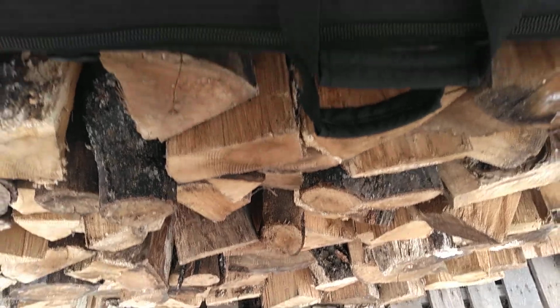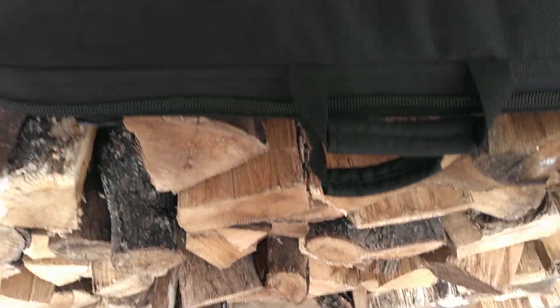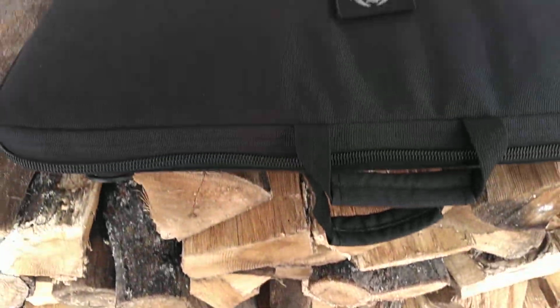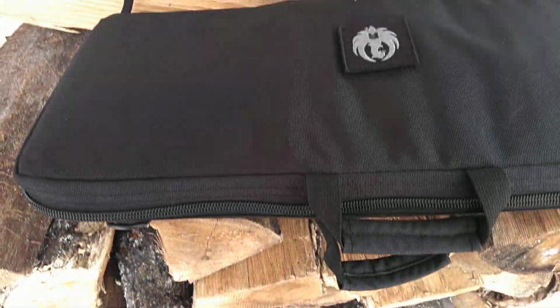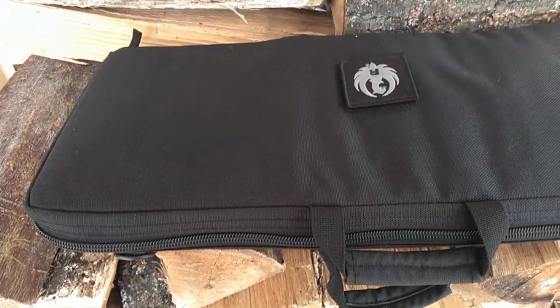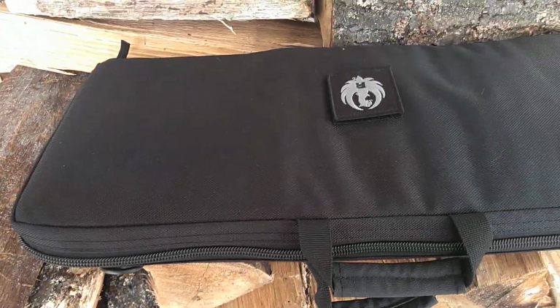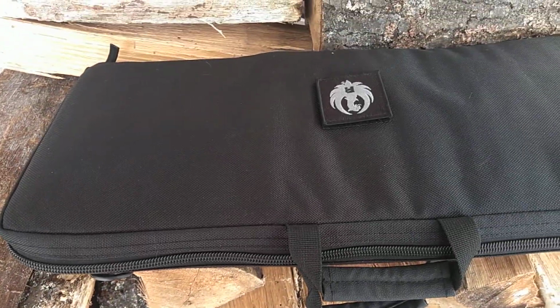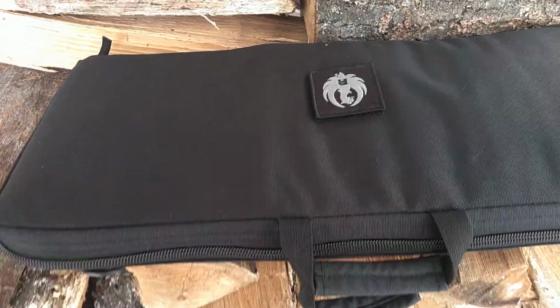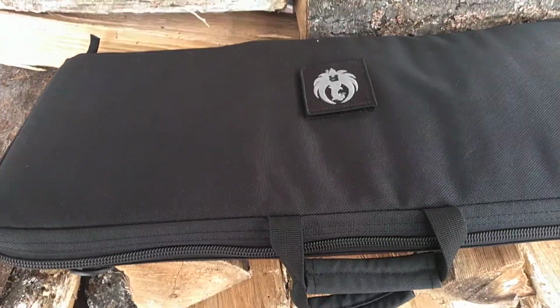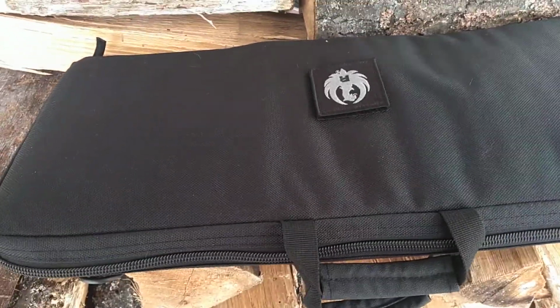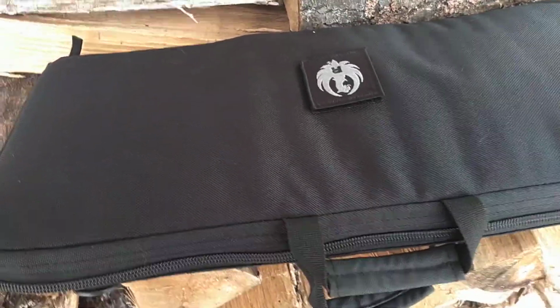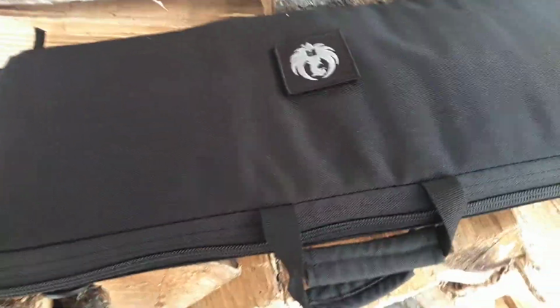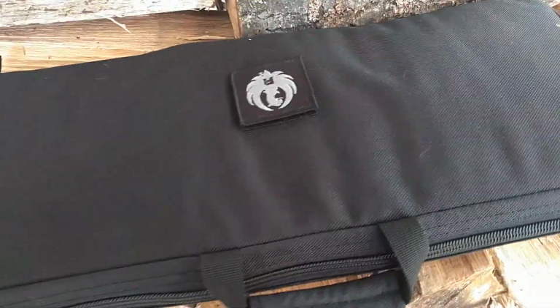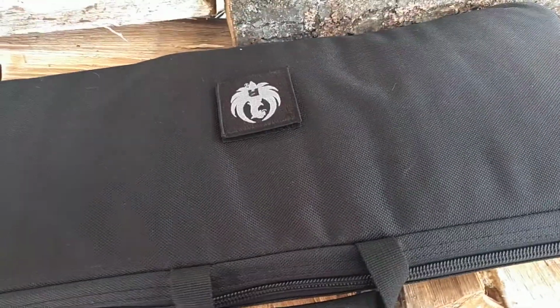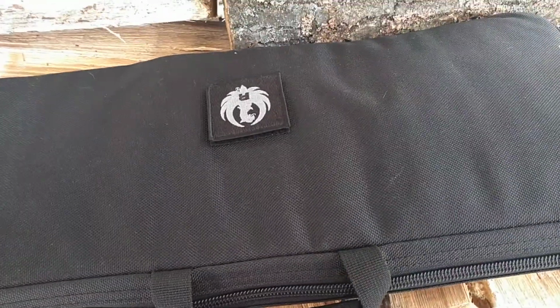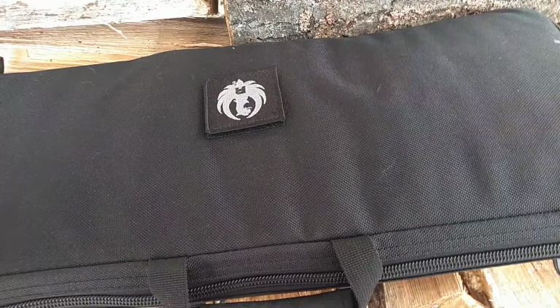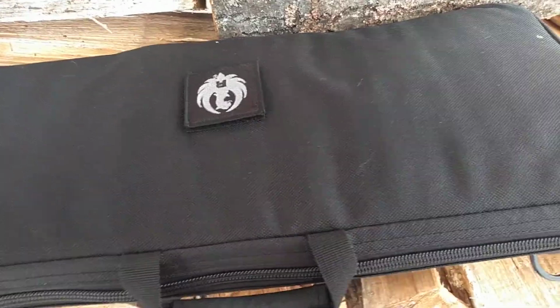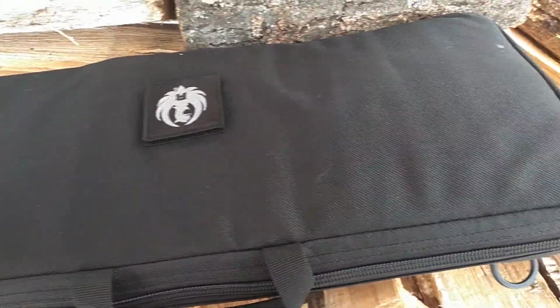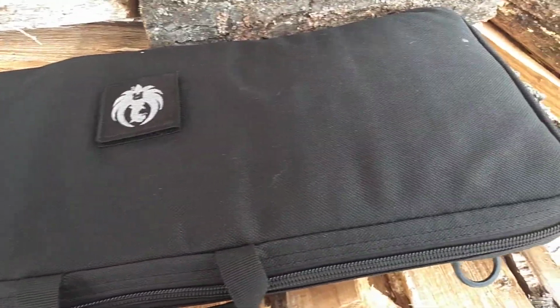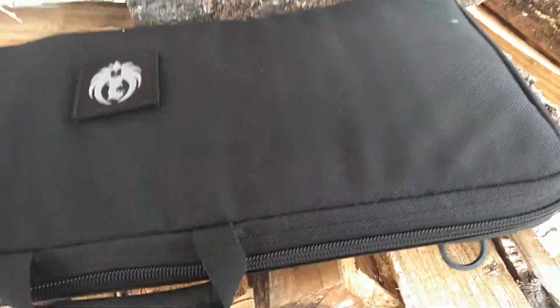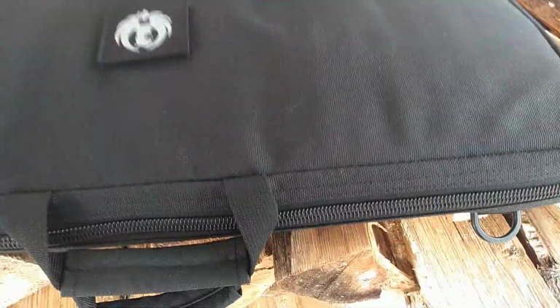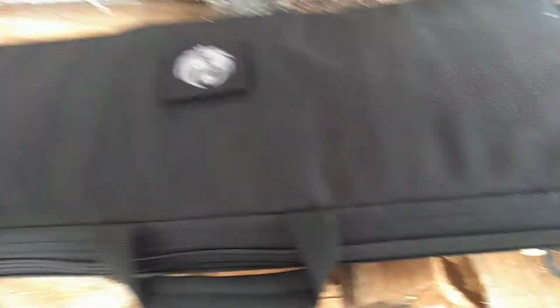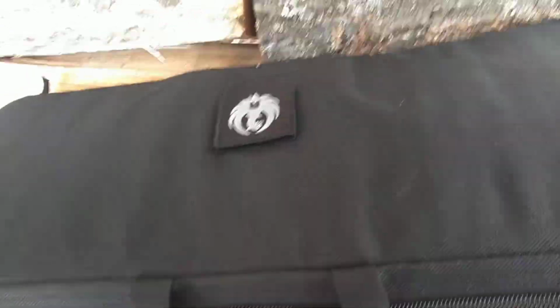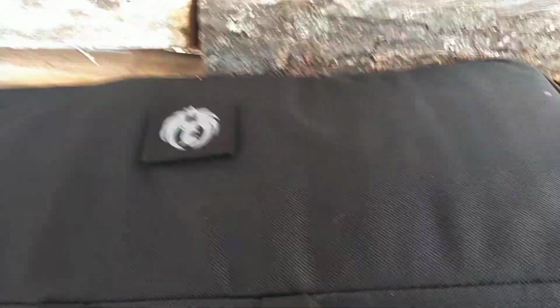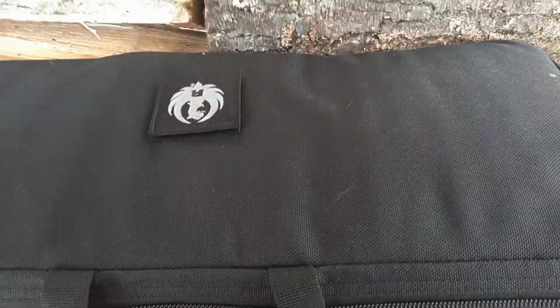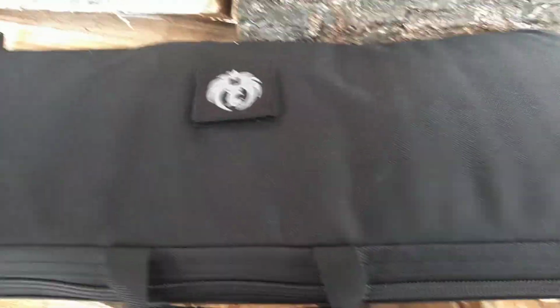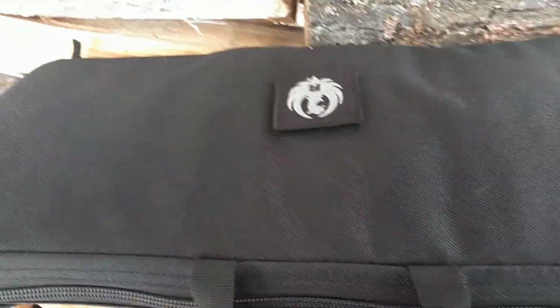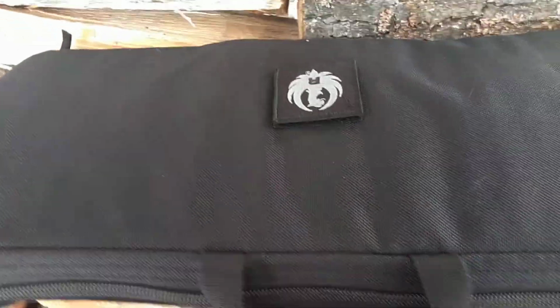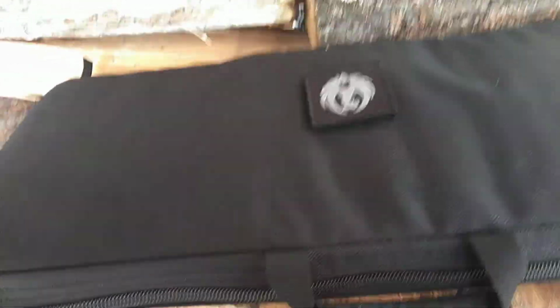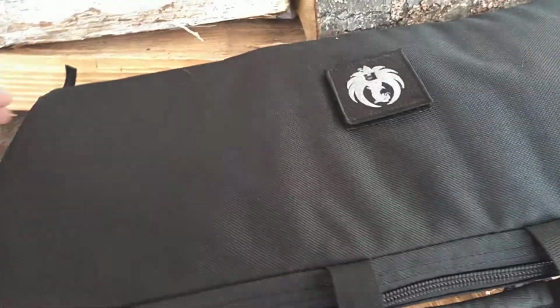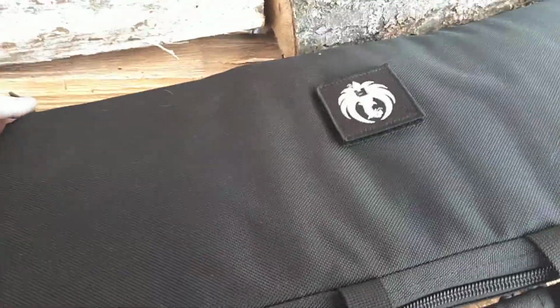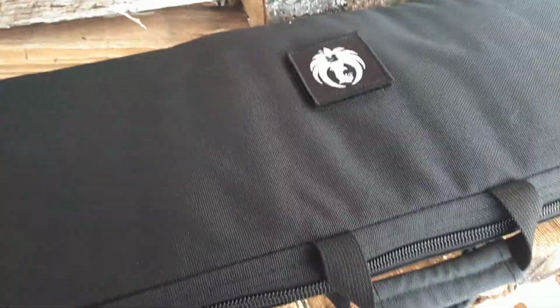Hey everybody, it's Odin here. Today we're going to look at — which you probably already know what this is — the Ruger 10-22 Takedown.